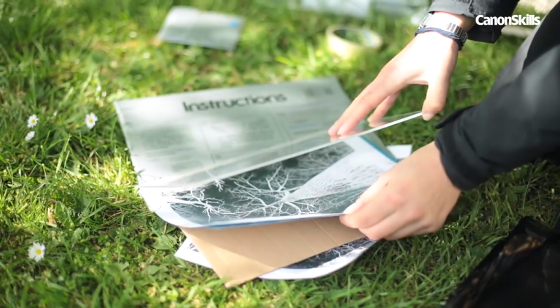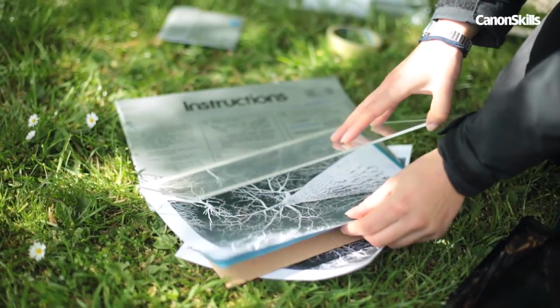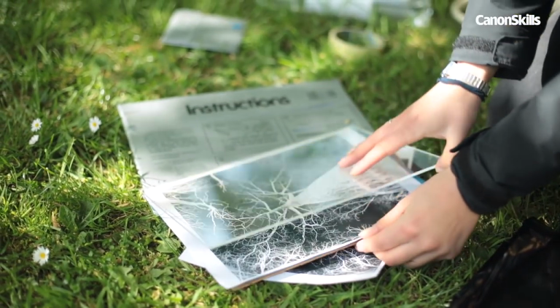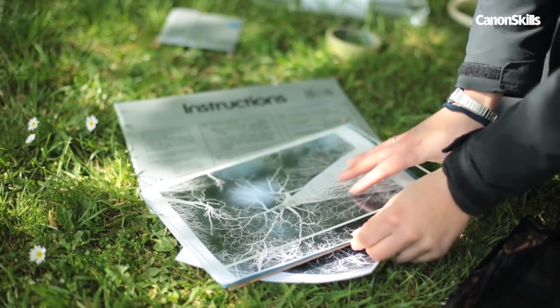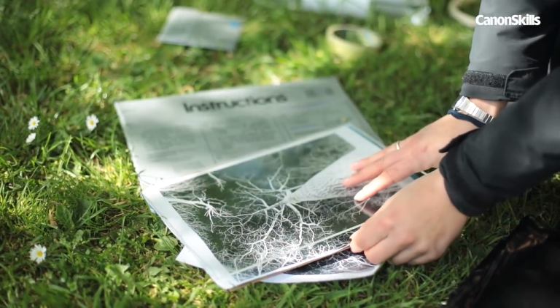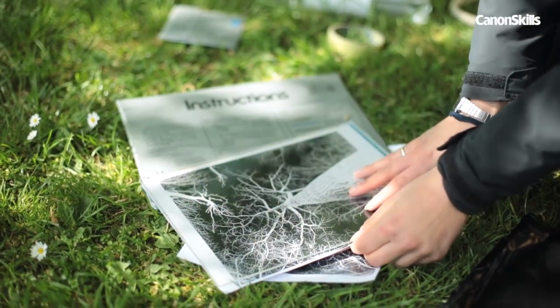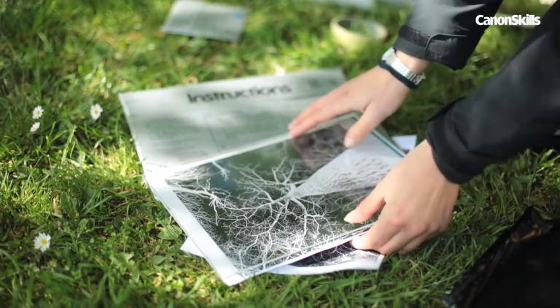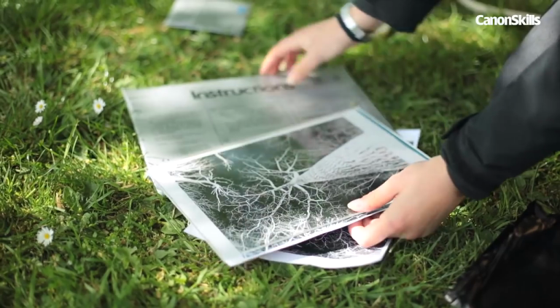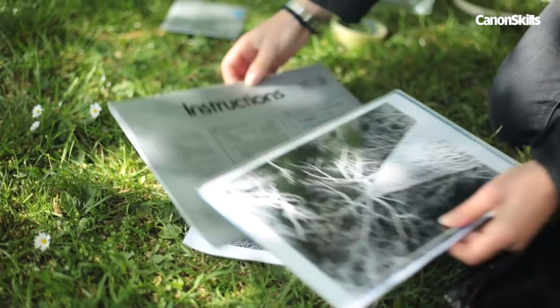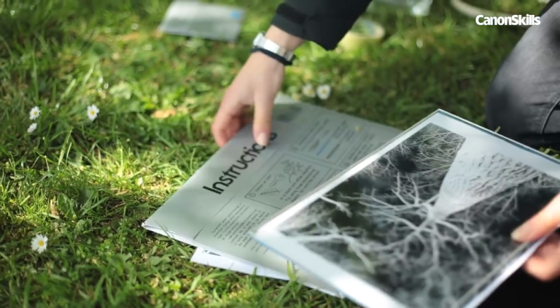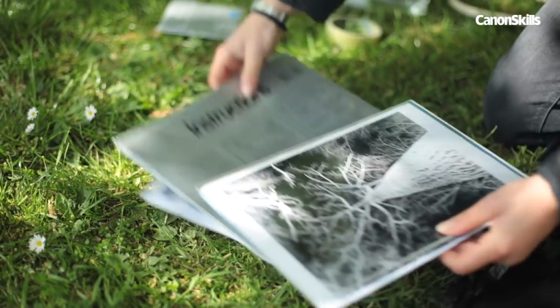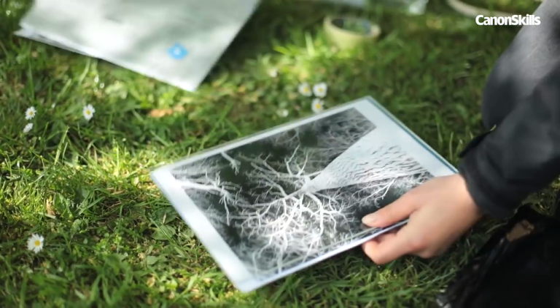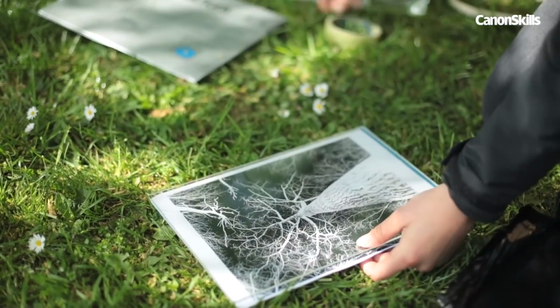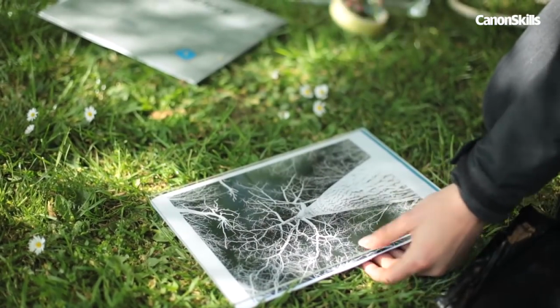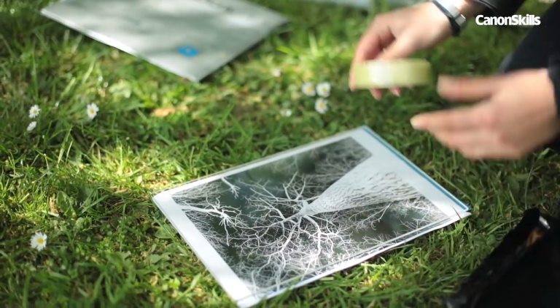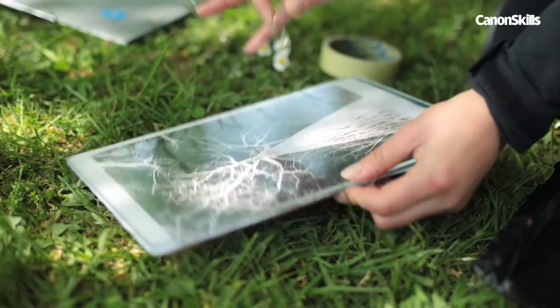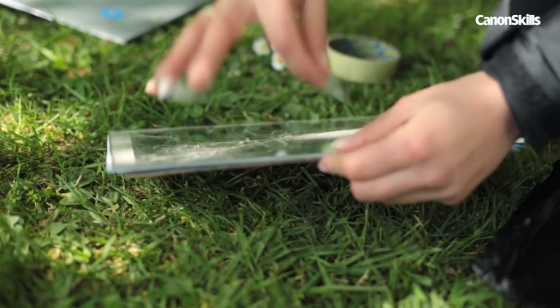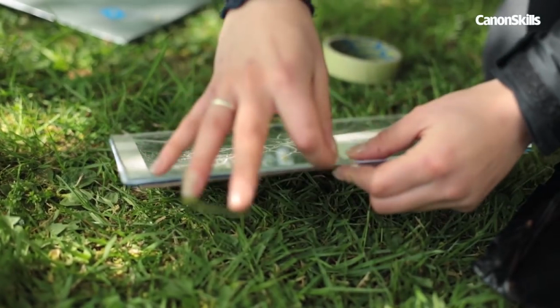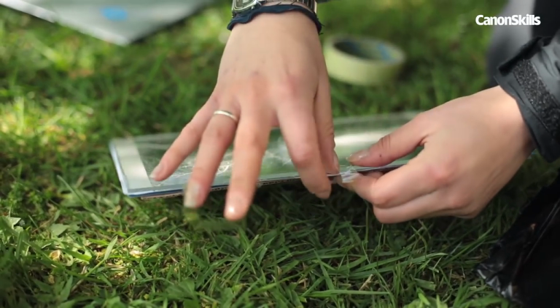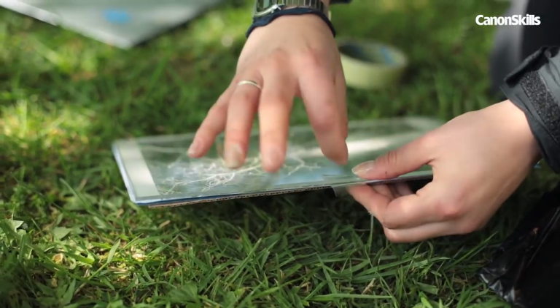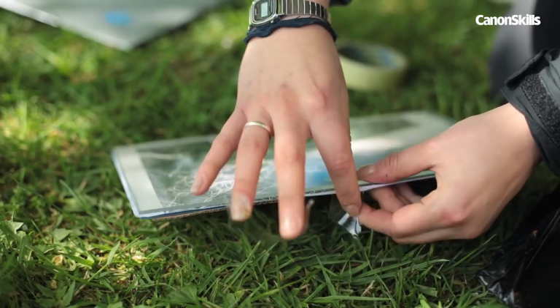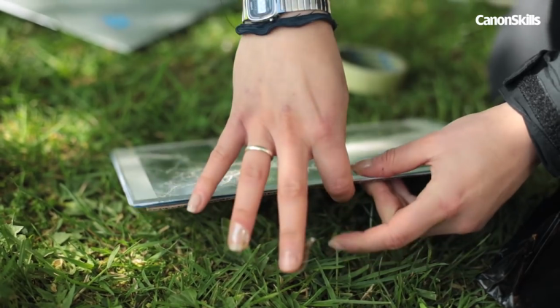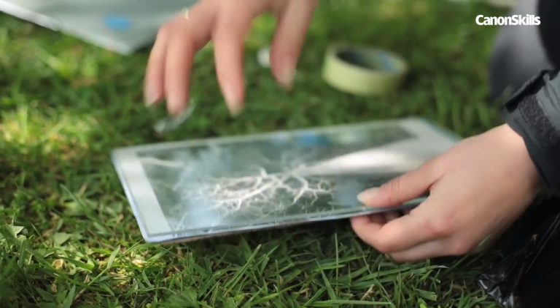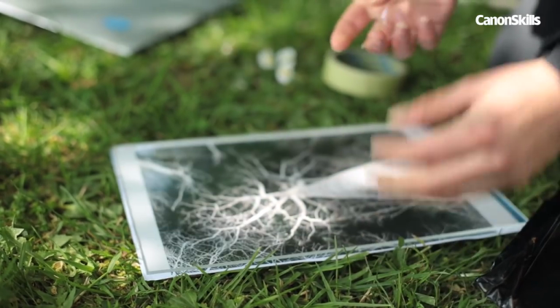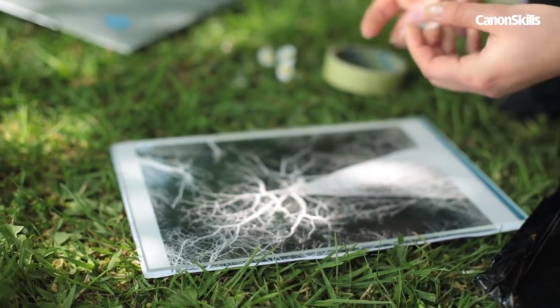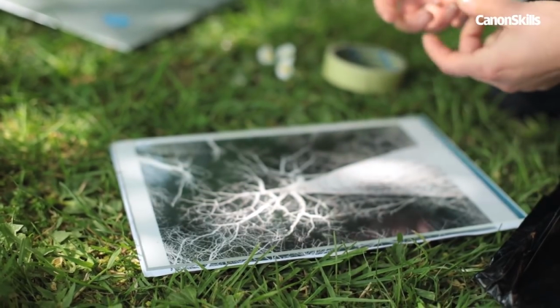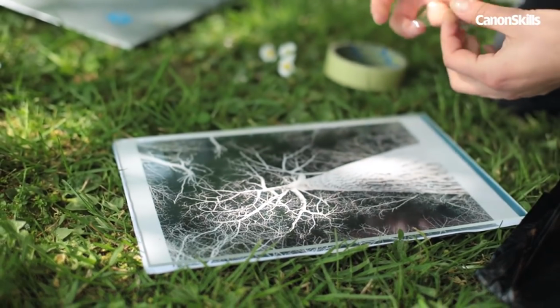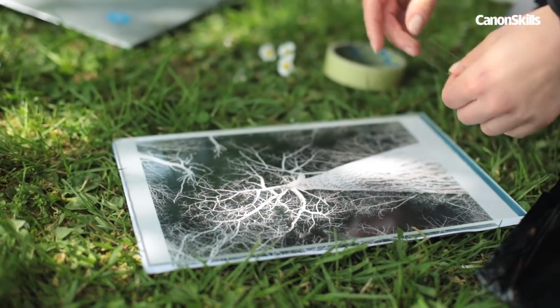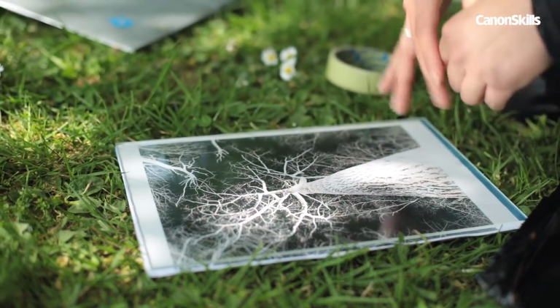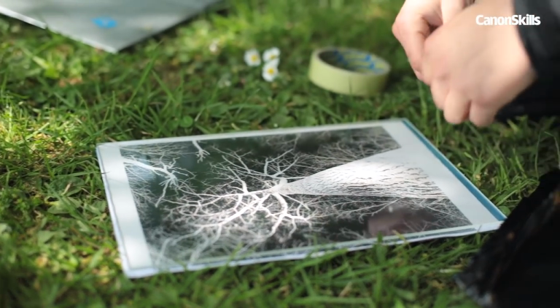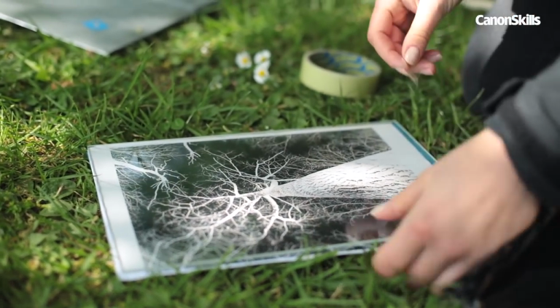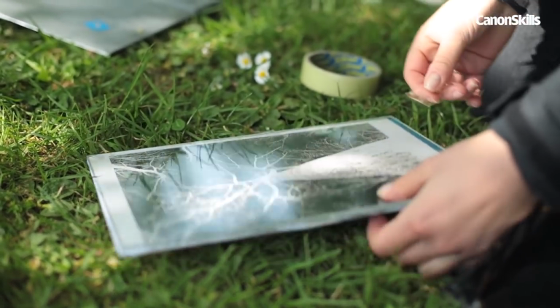Place your negative on top of the sun print paper, making sure it's blue side up. Line up the glass, negative, sun print paper and a piece of cardboard, then use a few bits of tape to secure it all together and stop it sliding around.